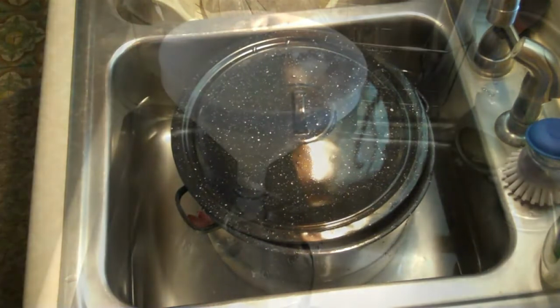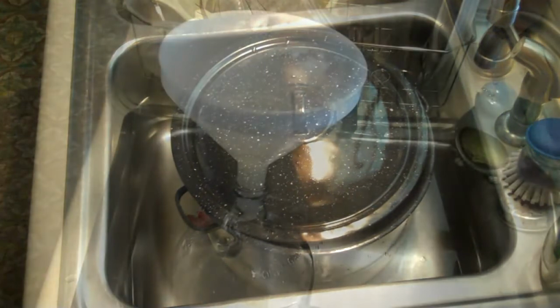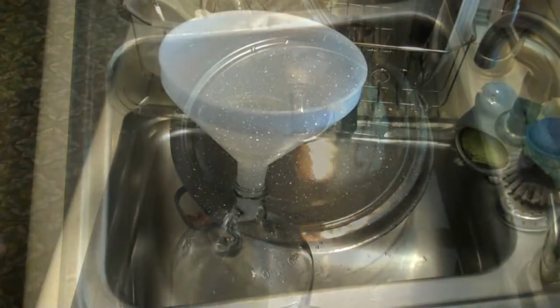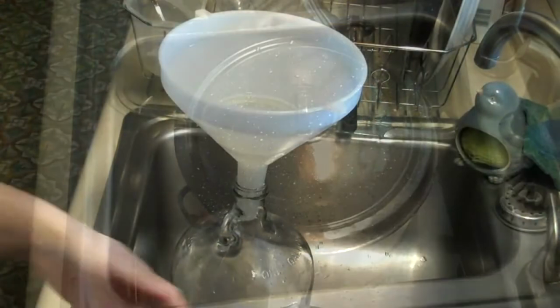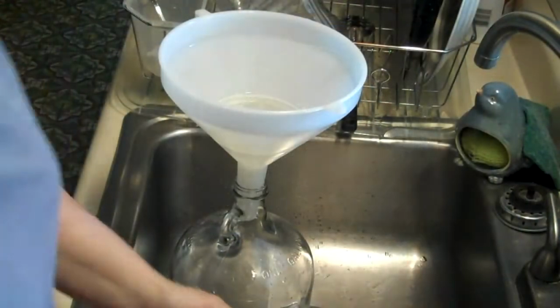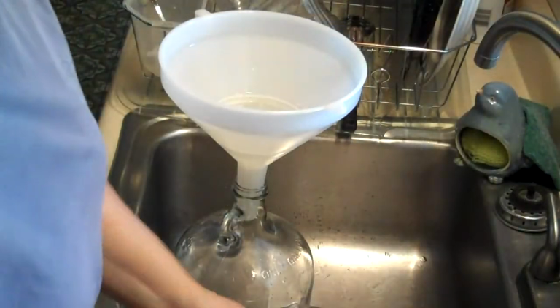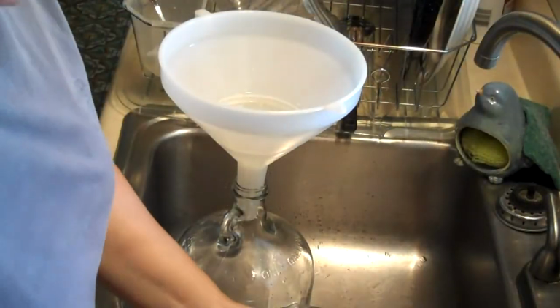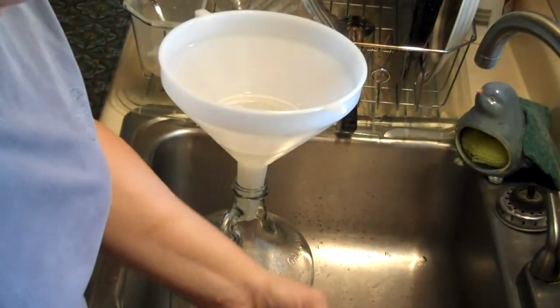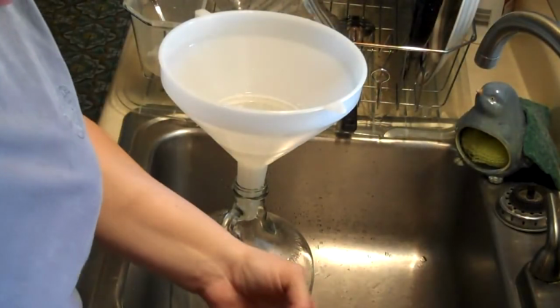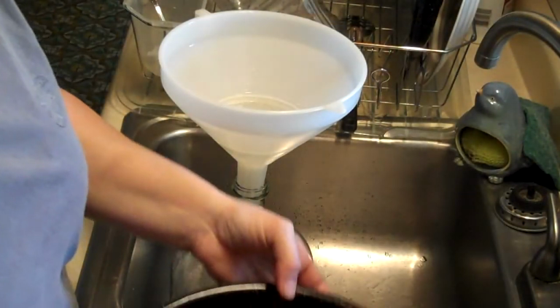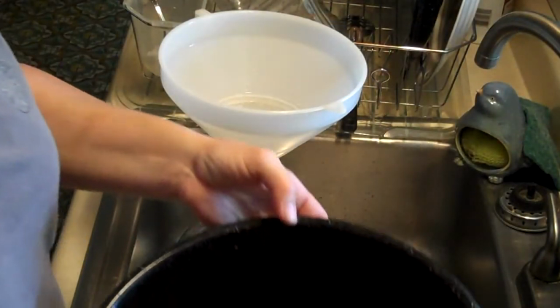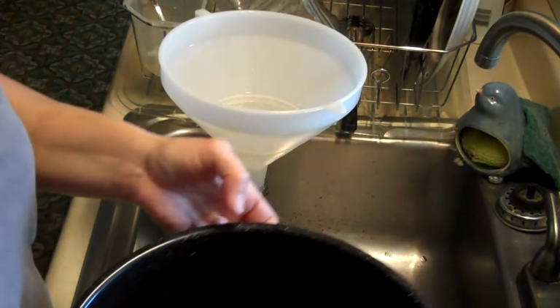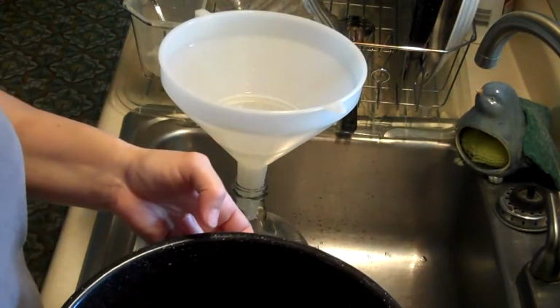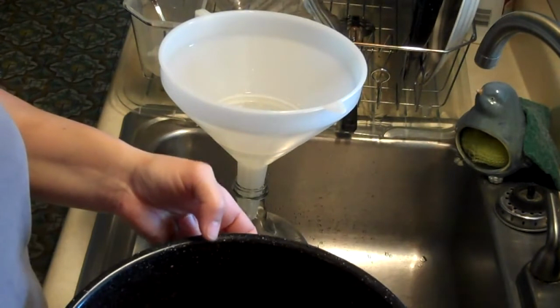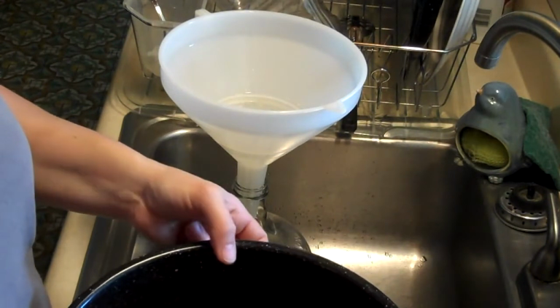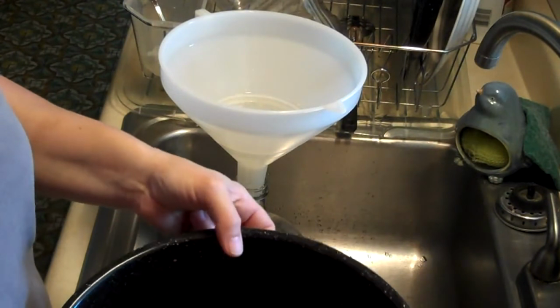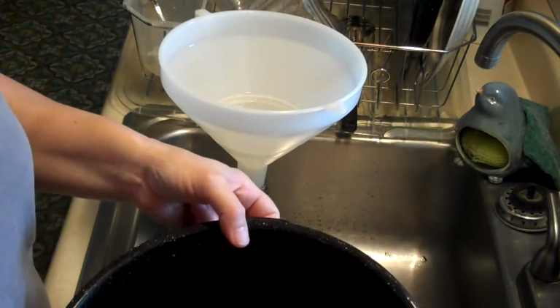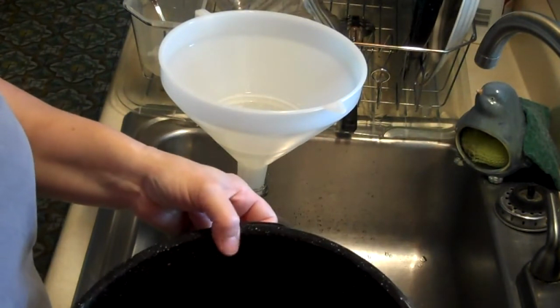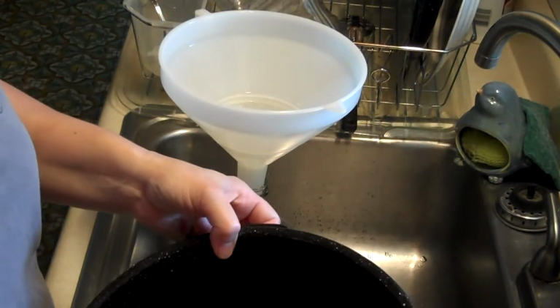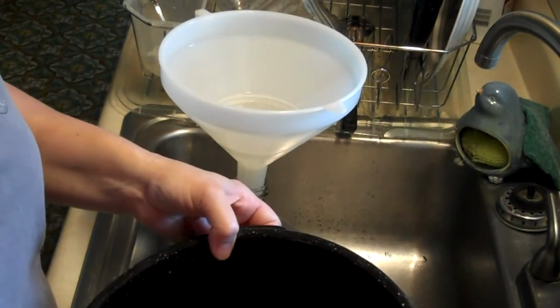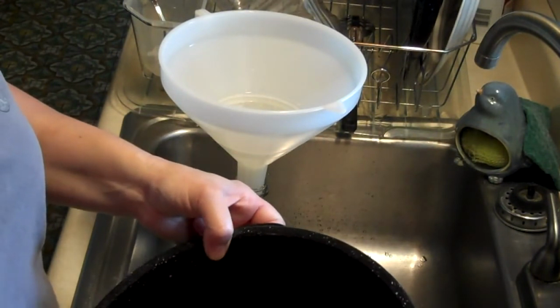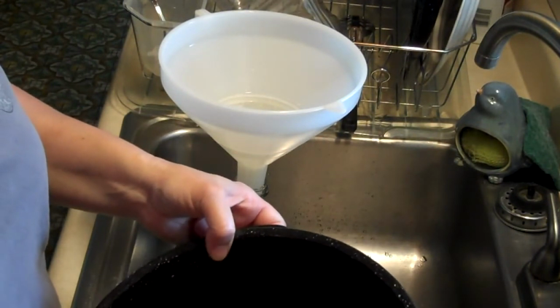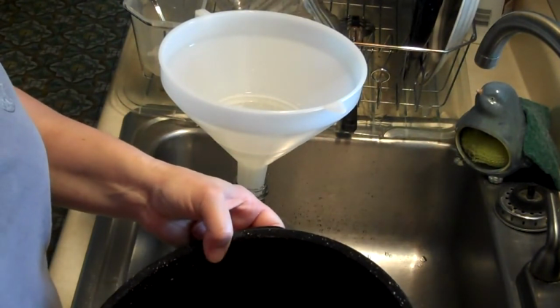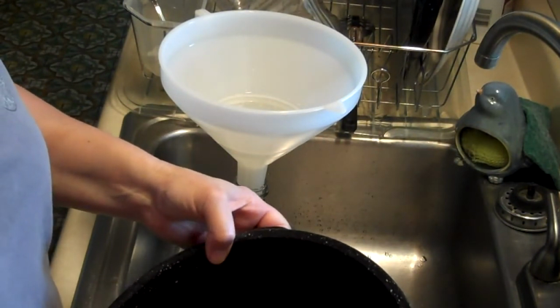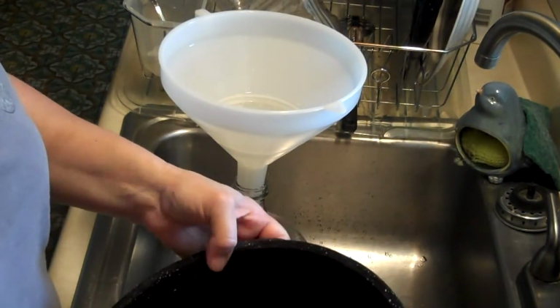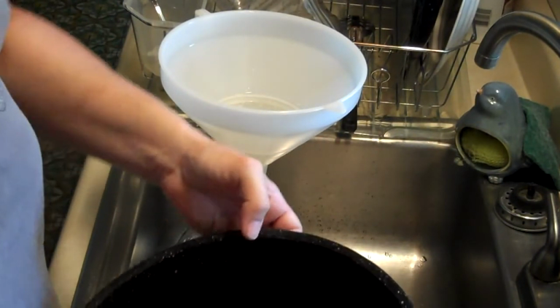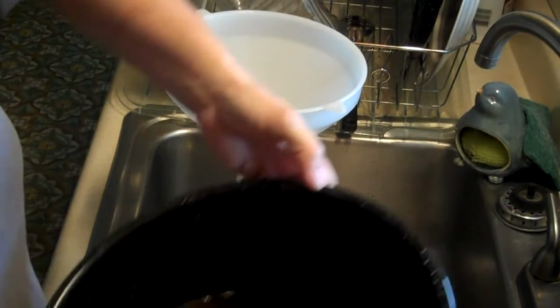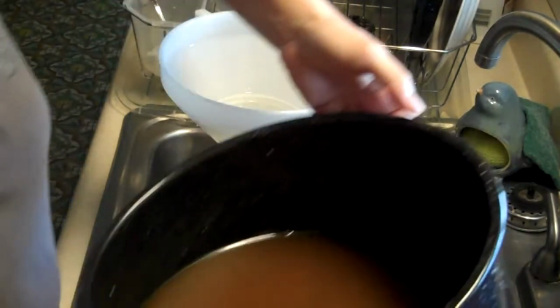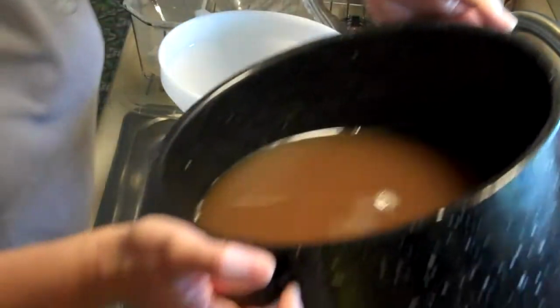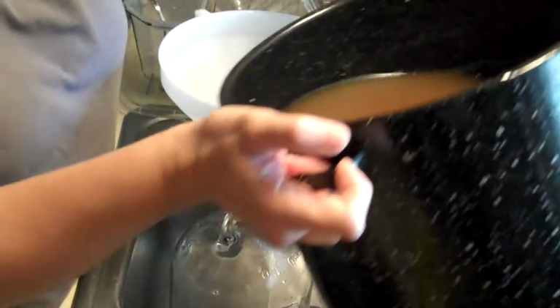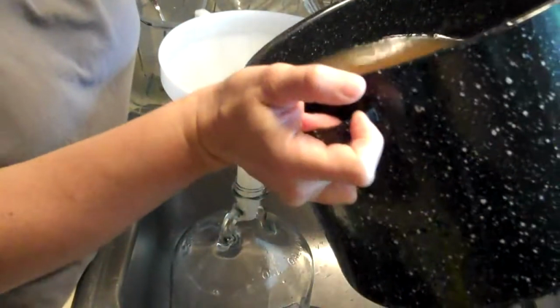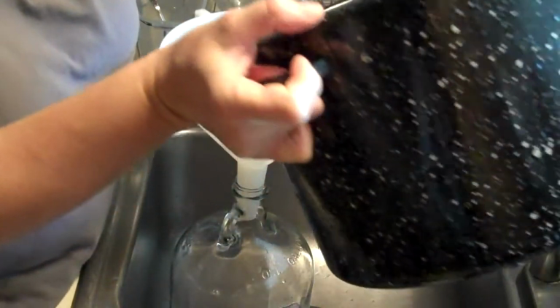I'm ready to pour my tea beer wort, whatever you want to call it, into here.